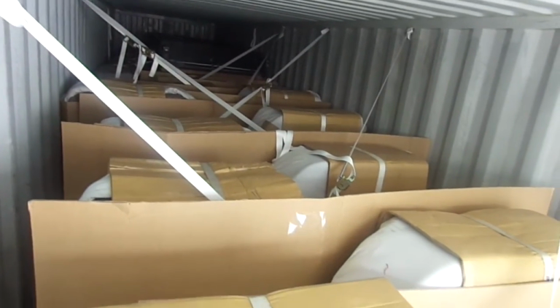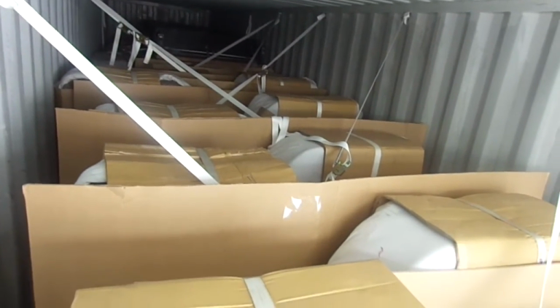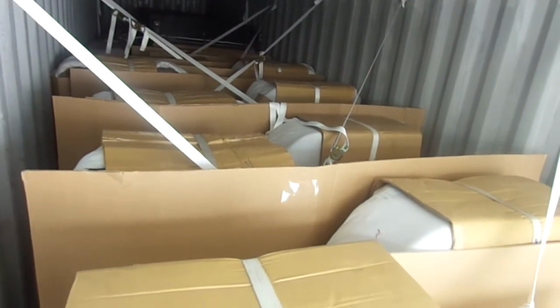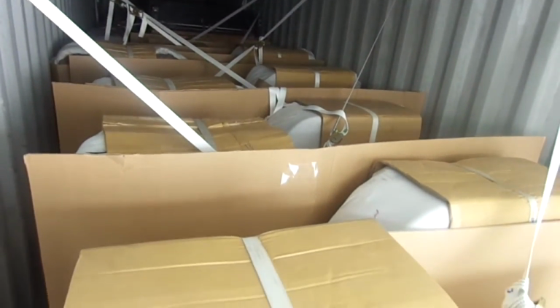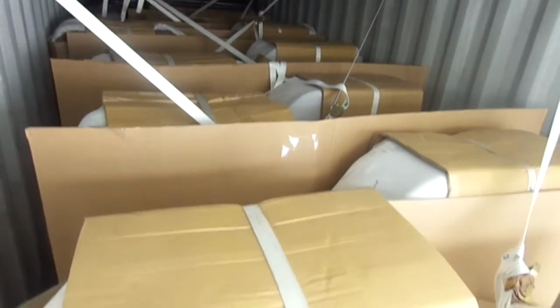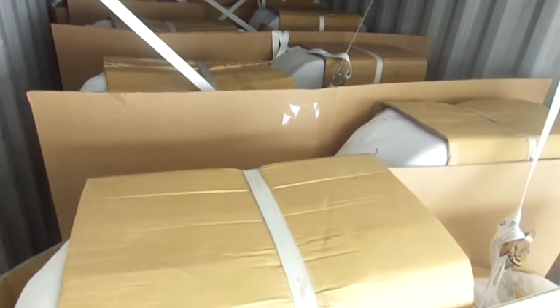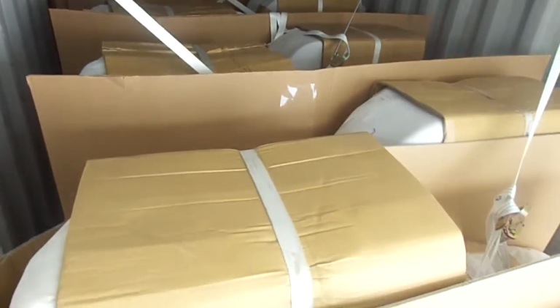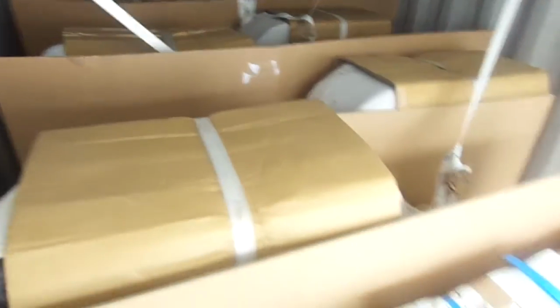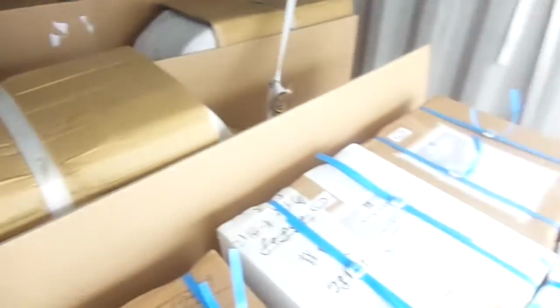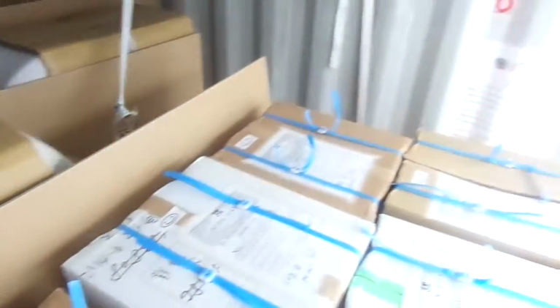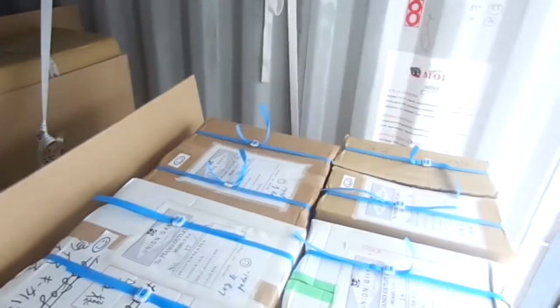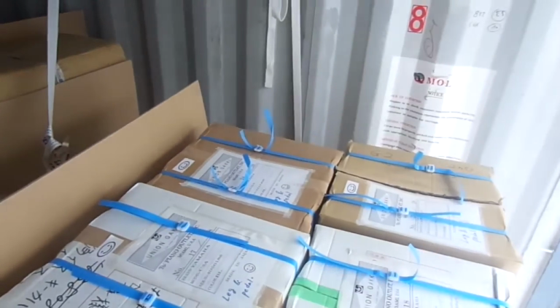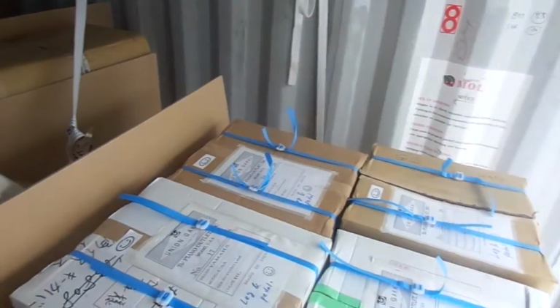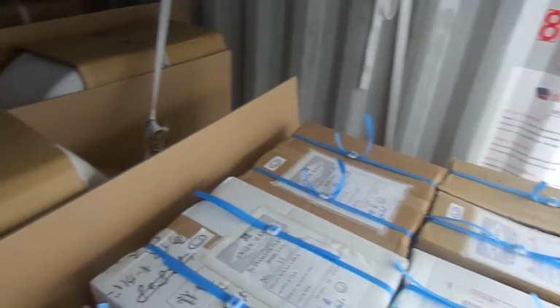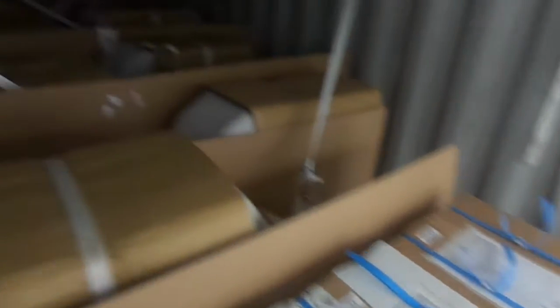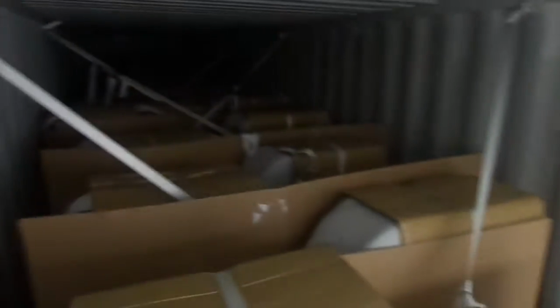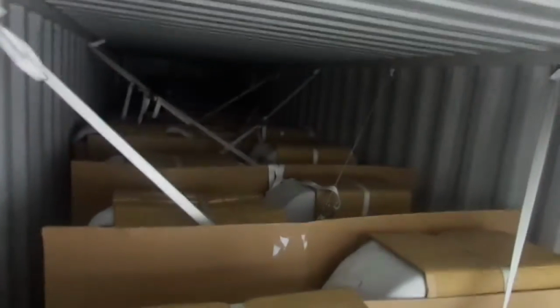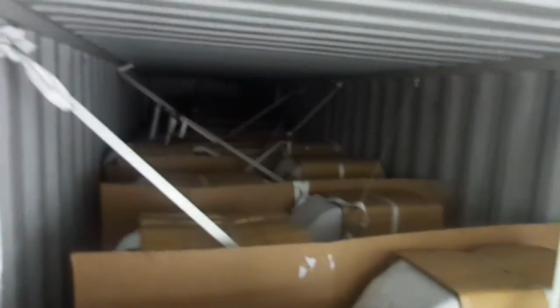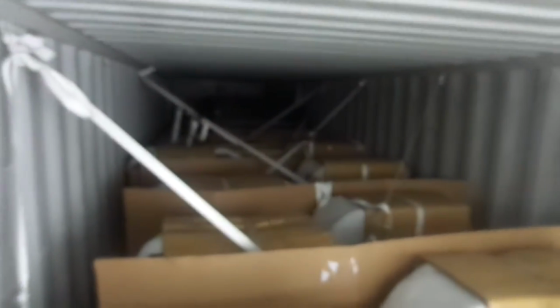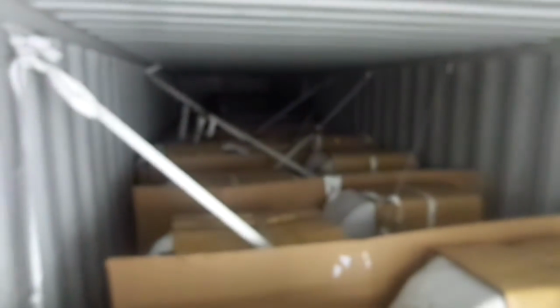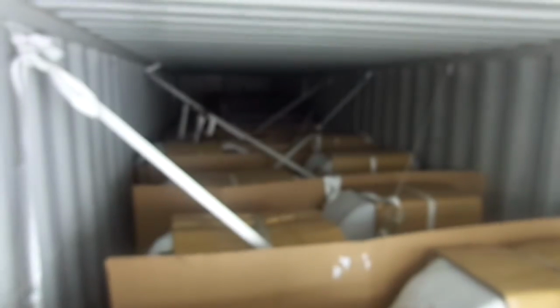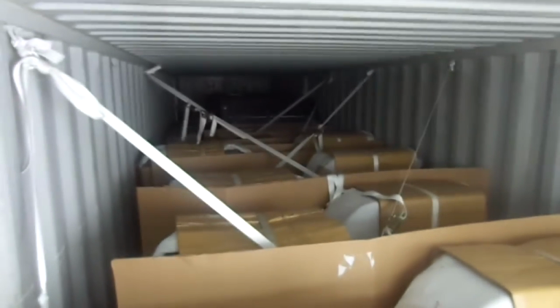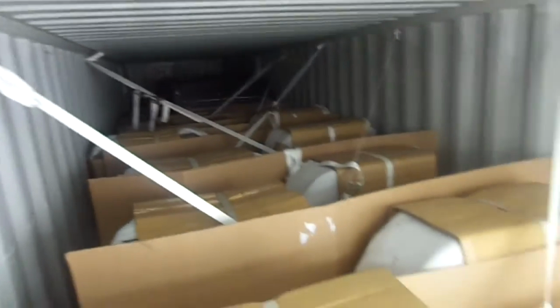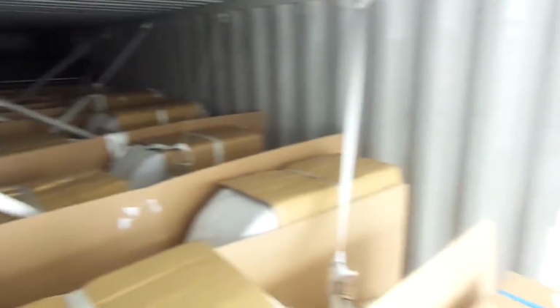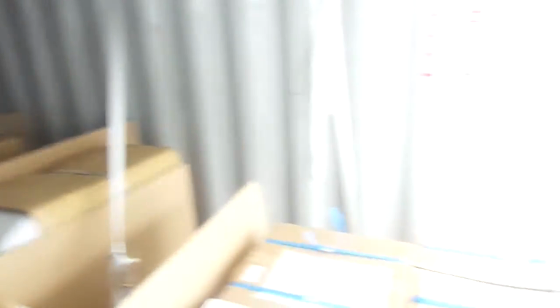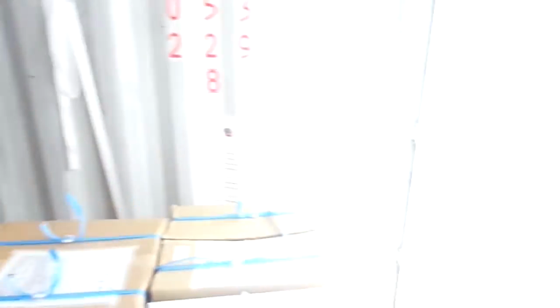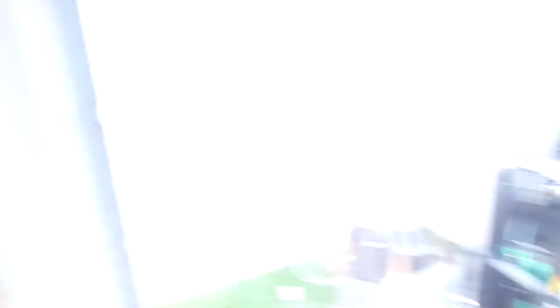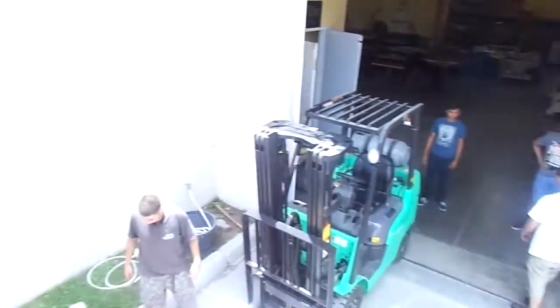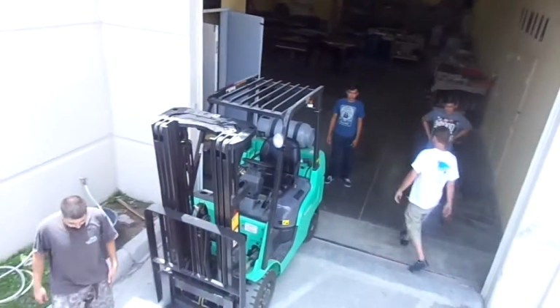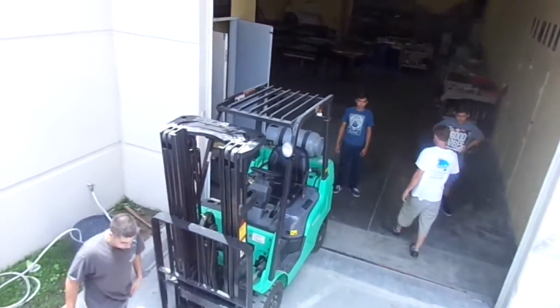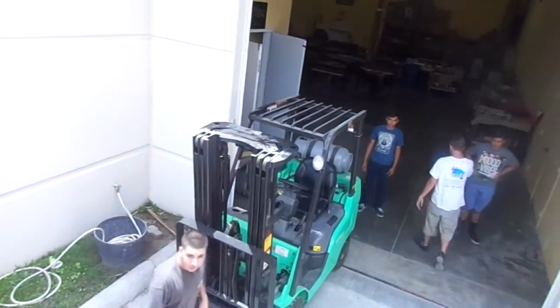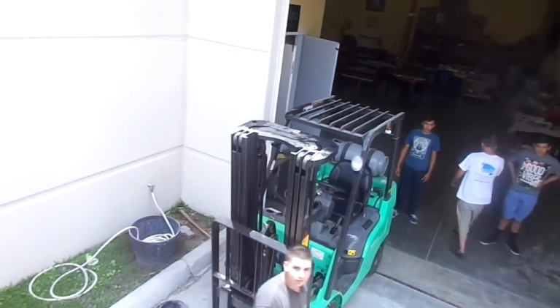There's carpet in between each one of them, and here are the corresponding boxes that hold the legs. It'll probably take us about two hours to unload this container with our forklift.